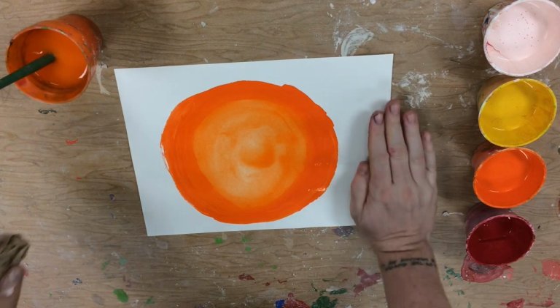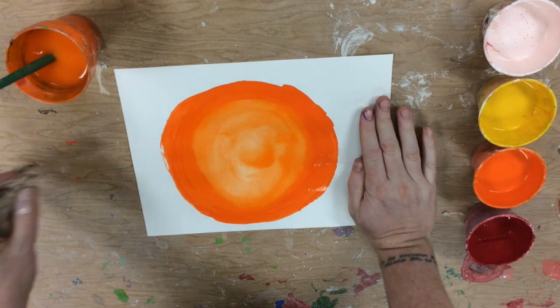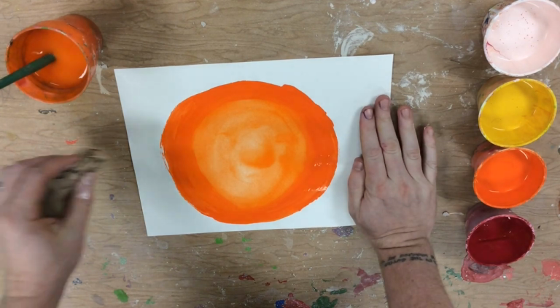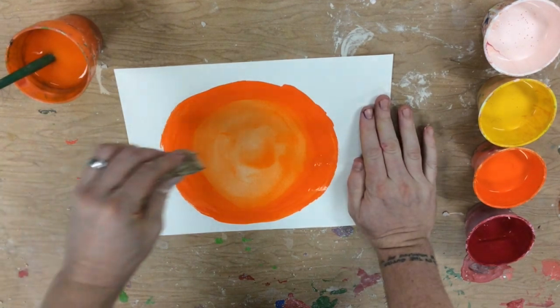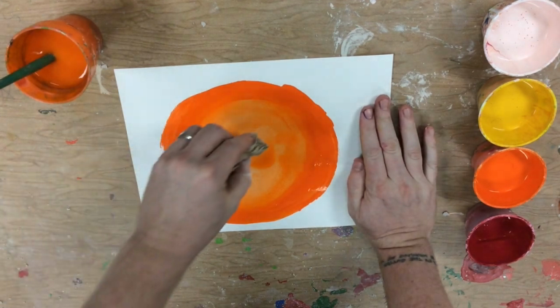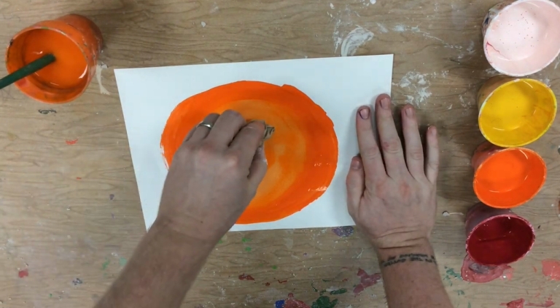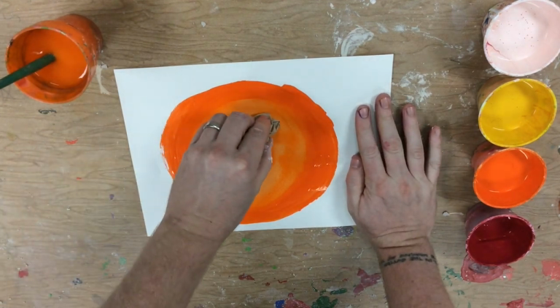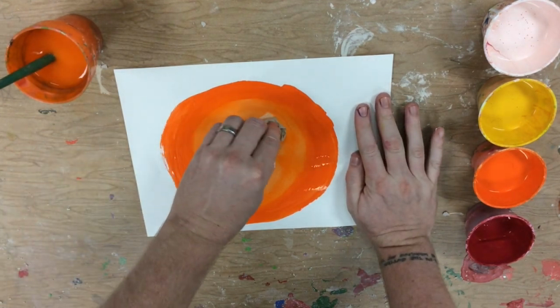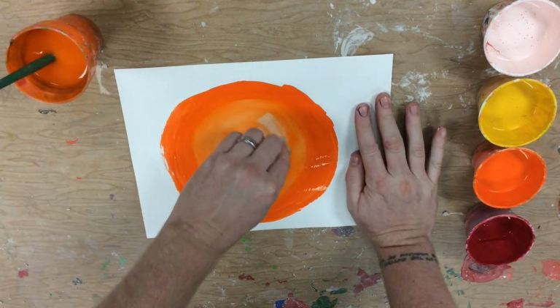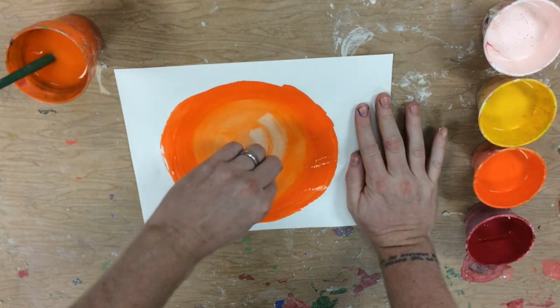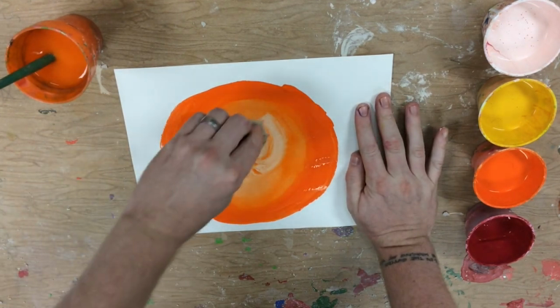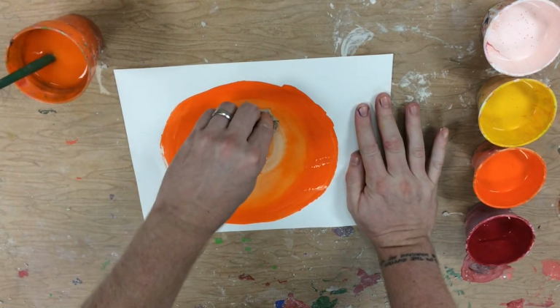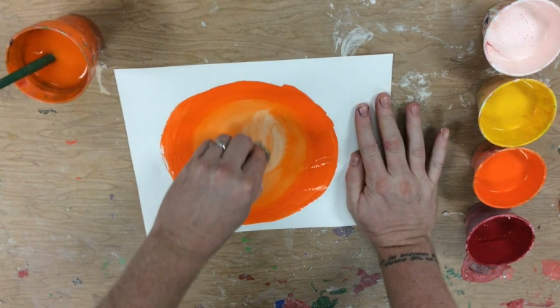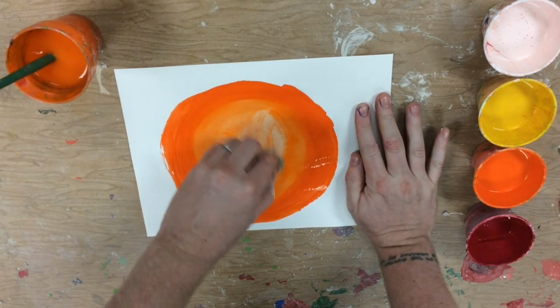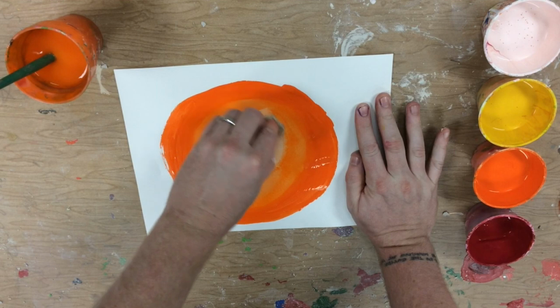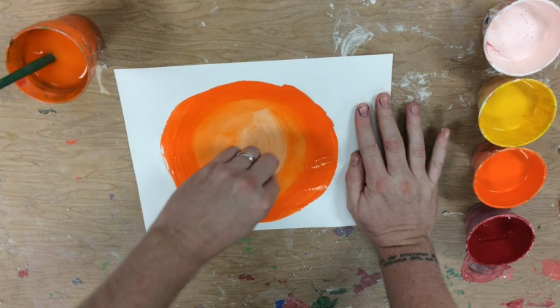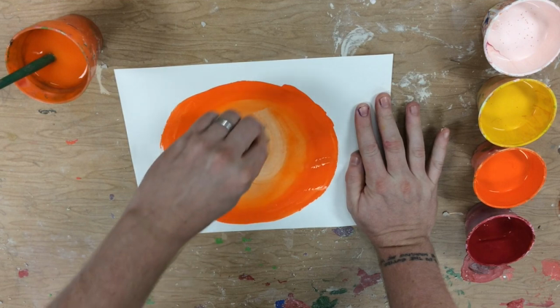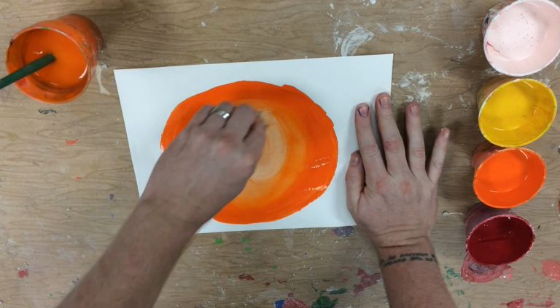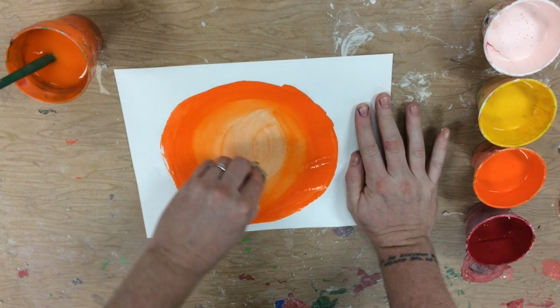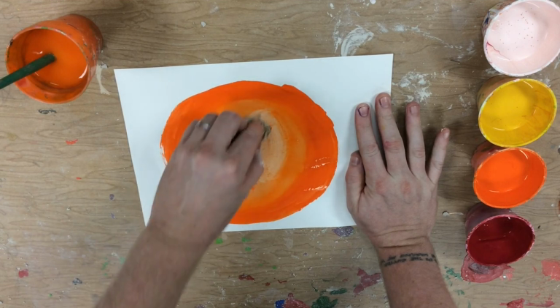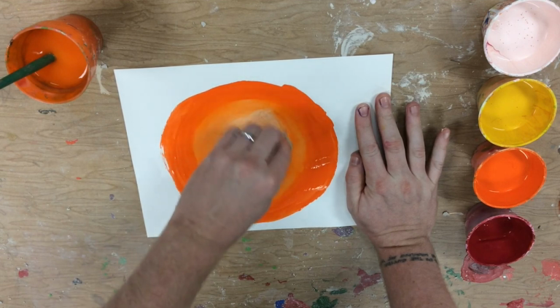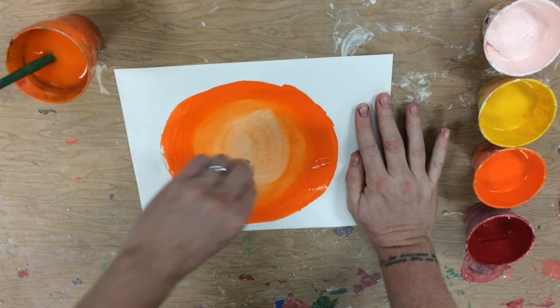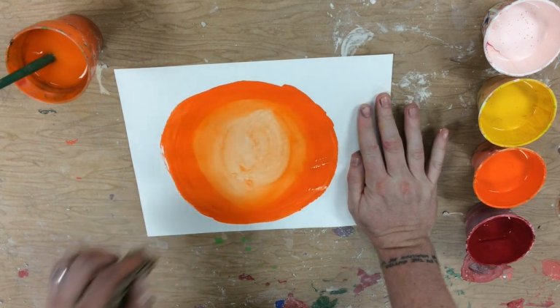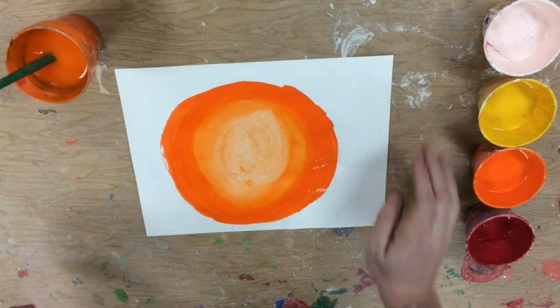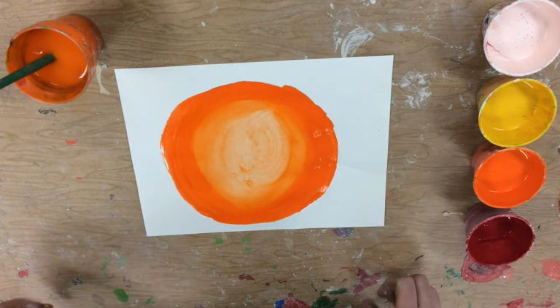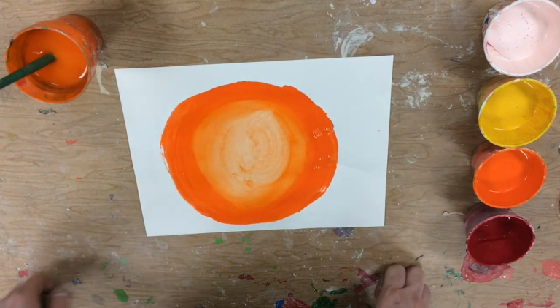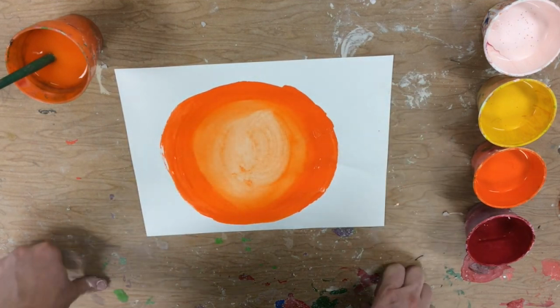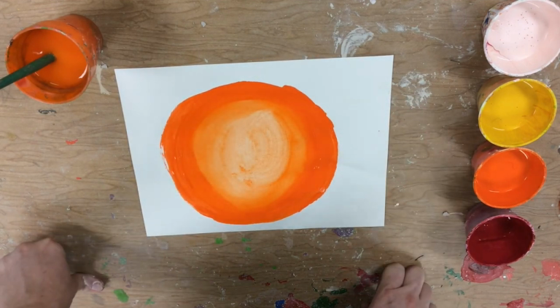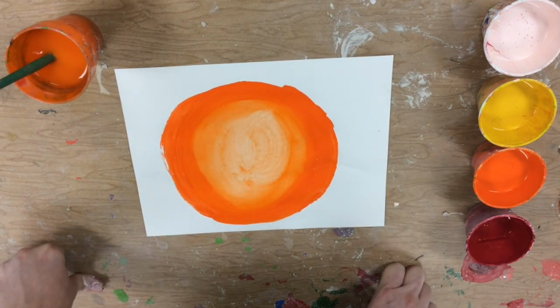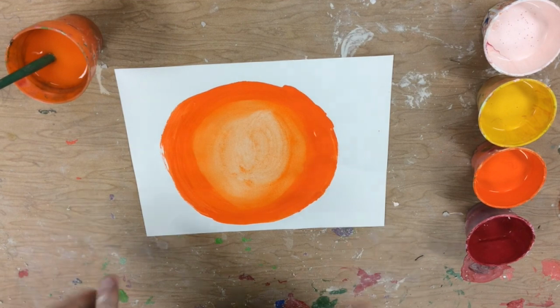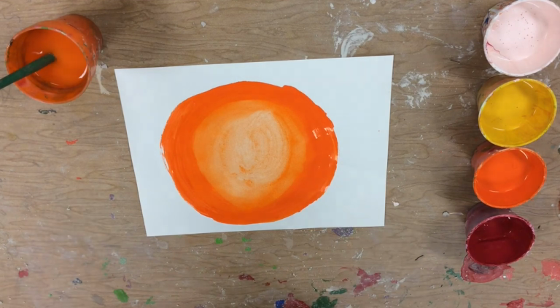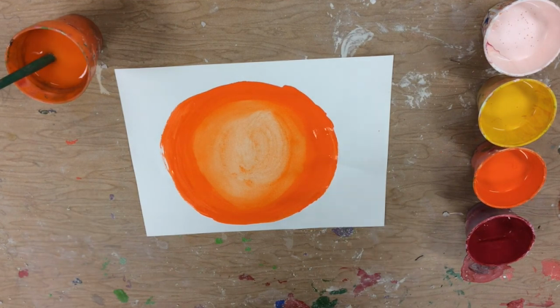Generally speaking, things that are rounded are going to be lighter in the middle and darker toward the edges. Another thing you can do is take a paper towel and wipe off some of the paint when it is still wet — sort of a subtractive method.